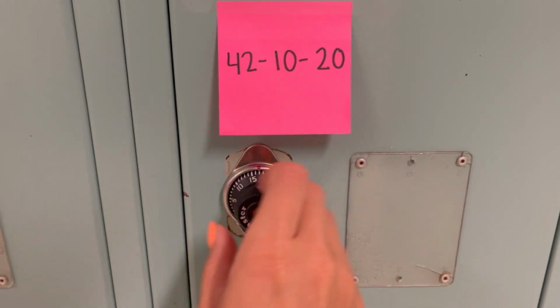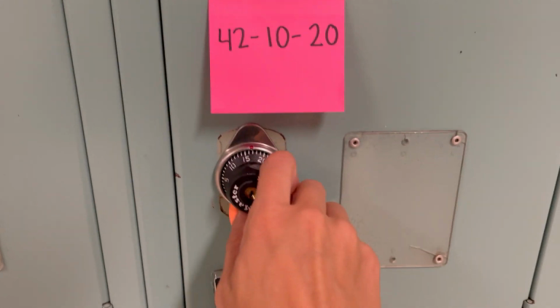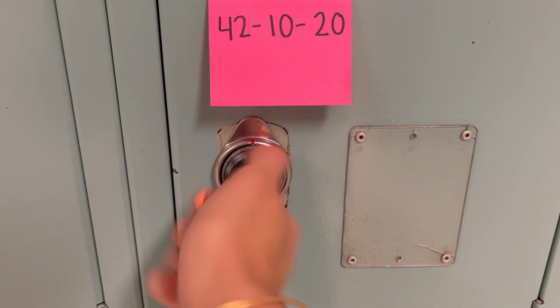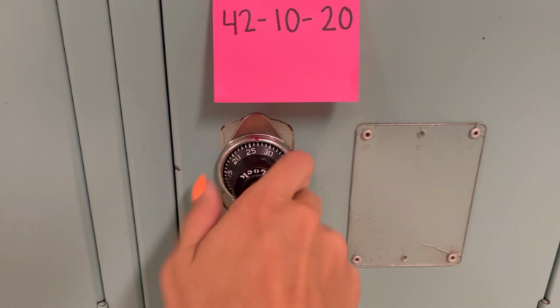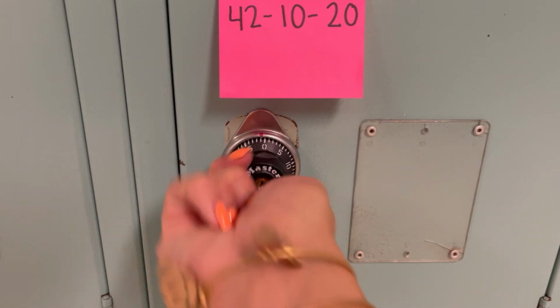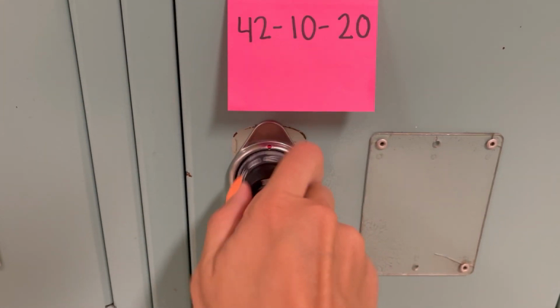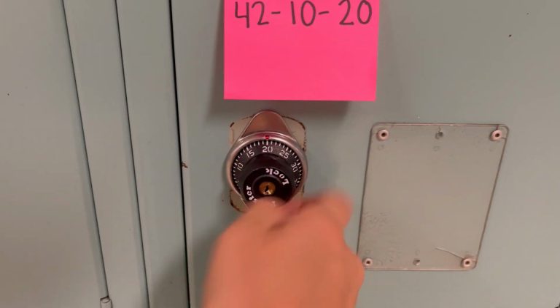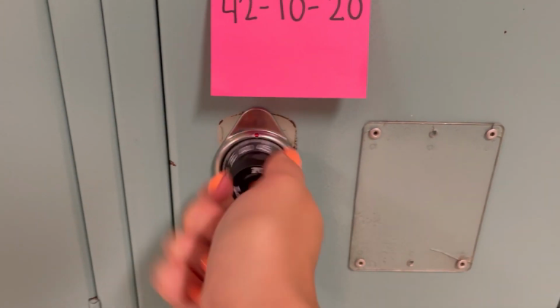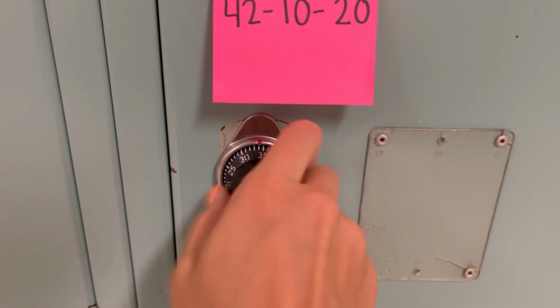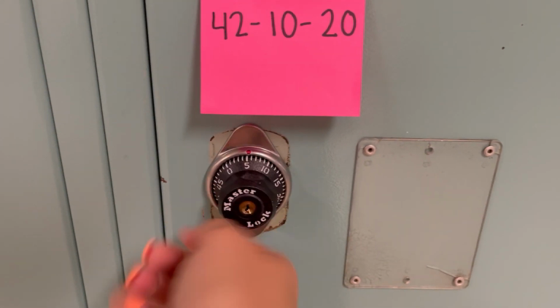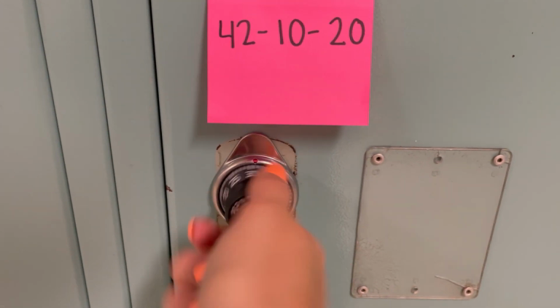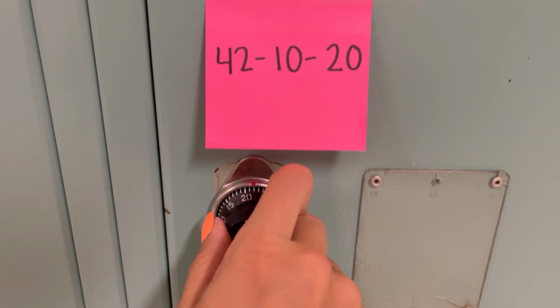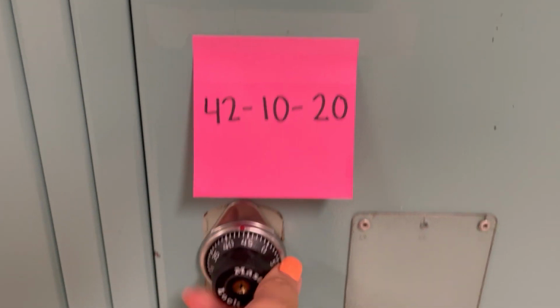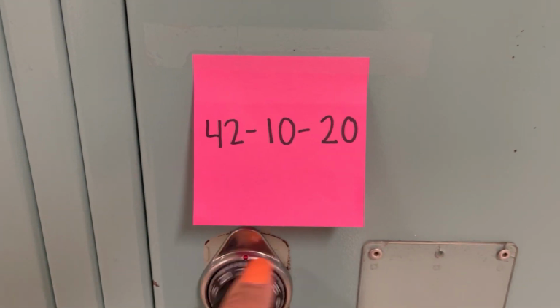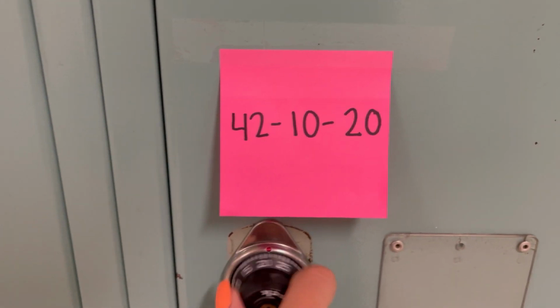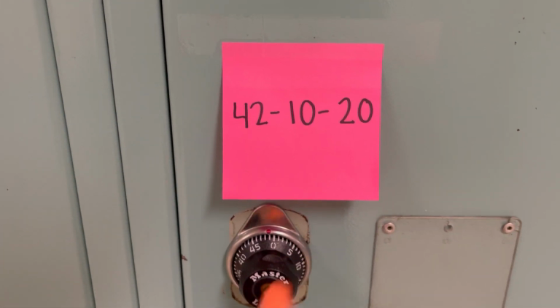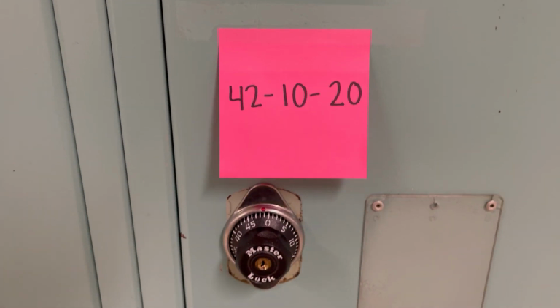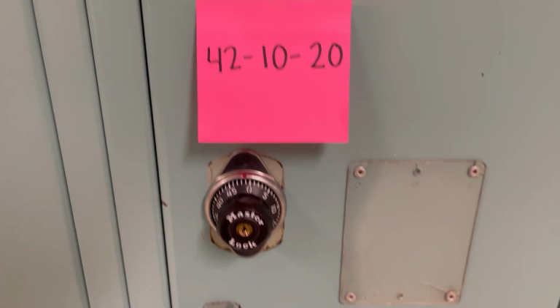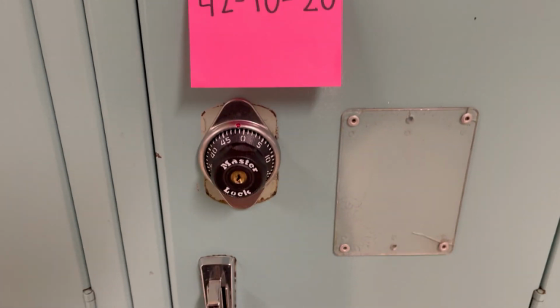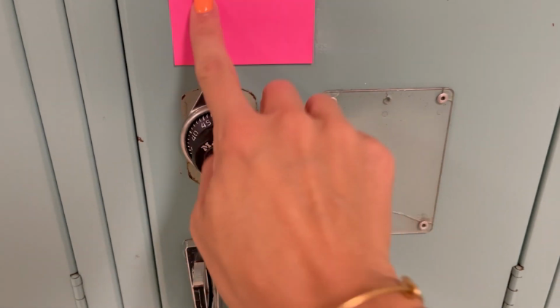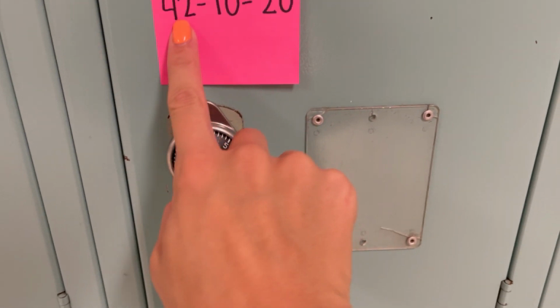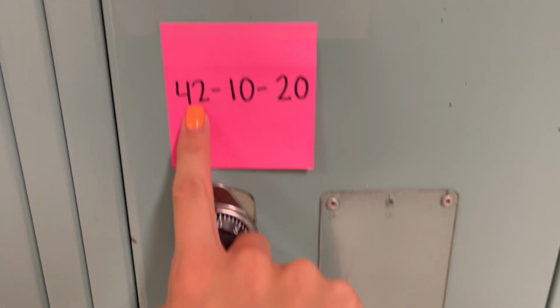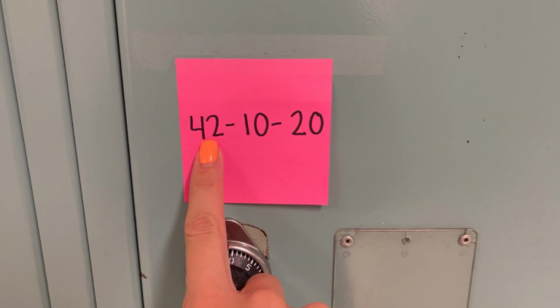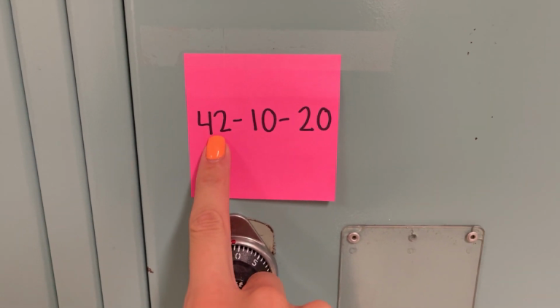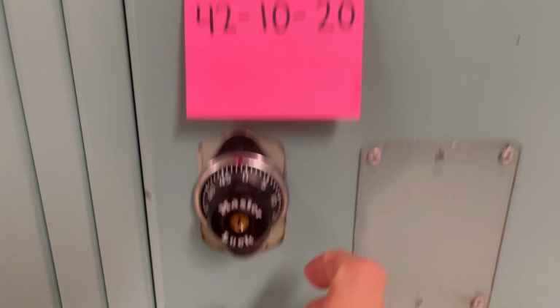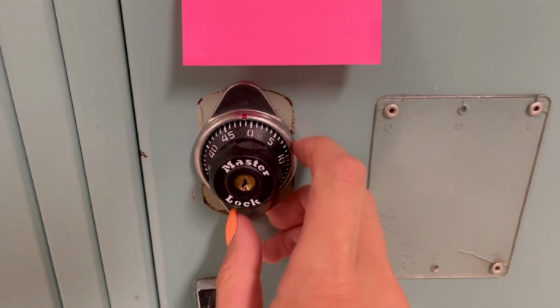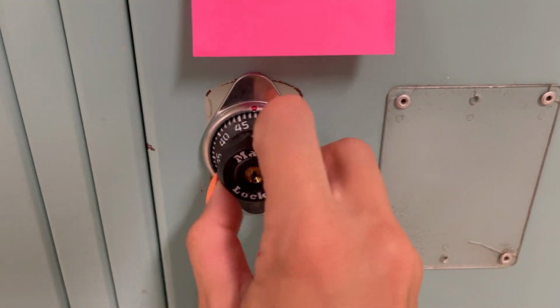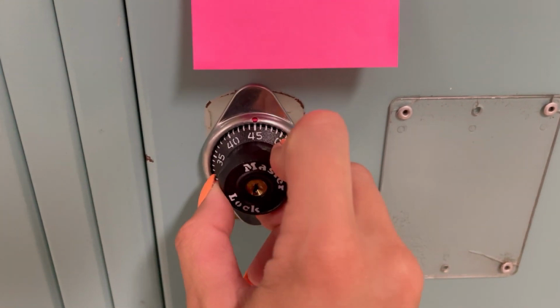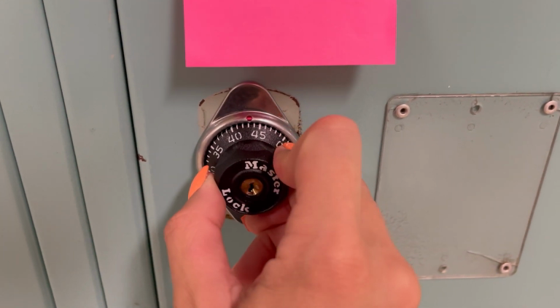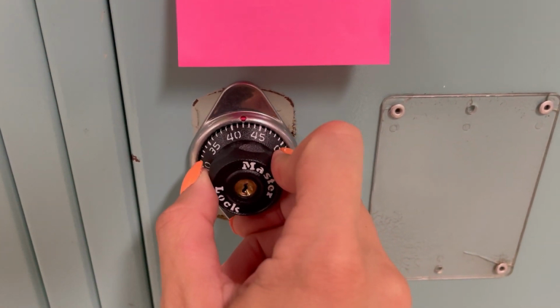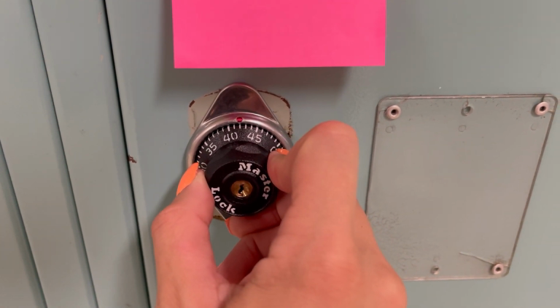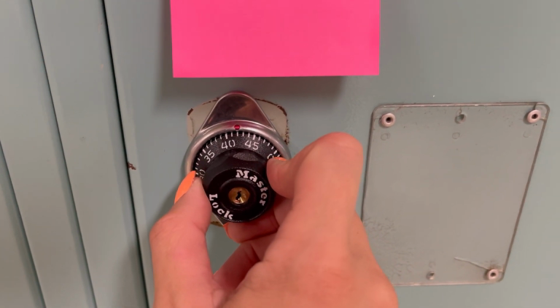Step one, spin this to the right three or more times. First we're going to go to the right and go to our first number, 42. So I'm going to the right, 42.